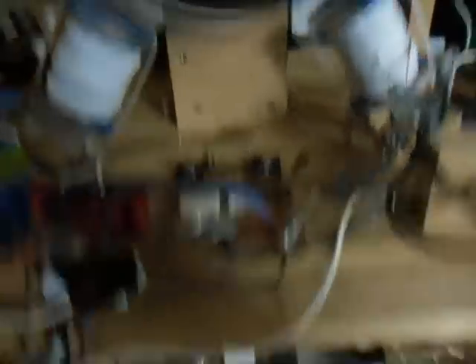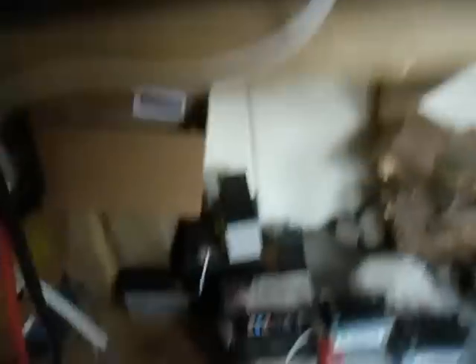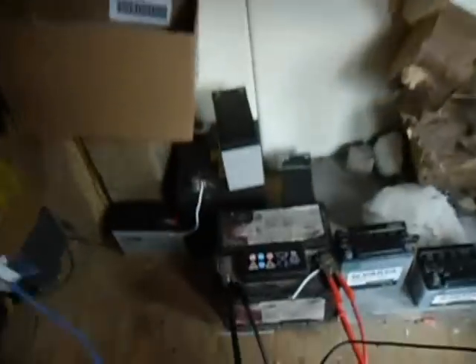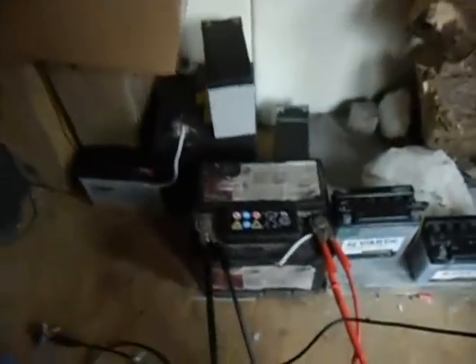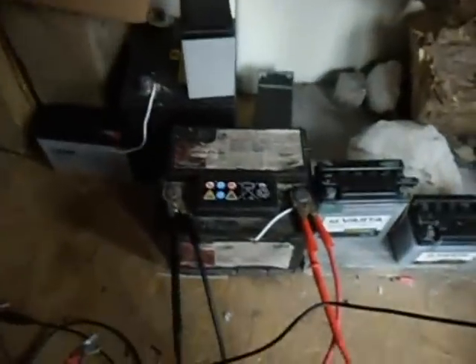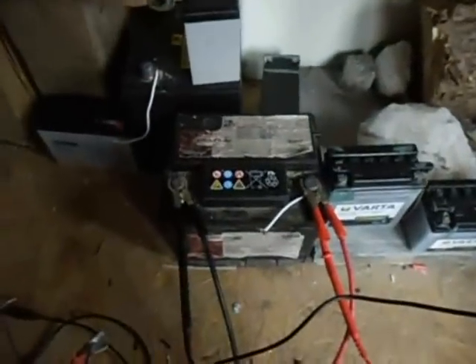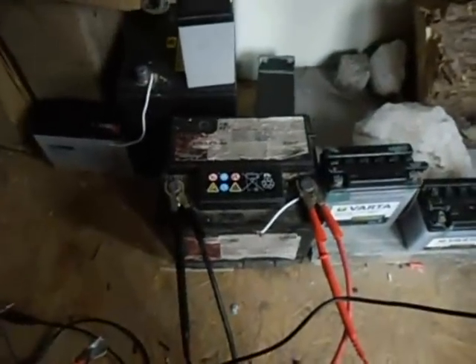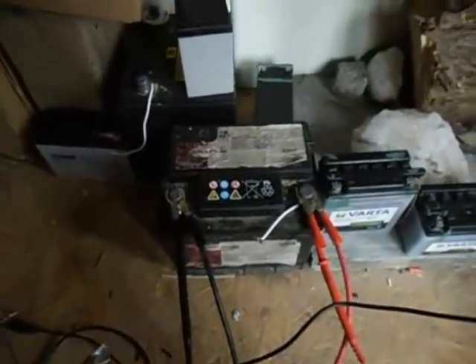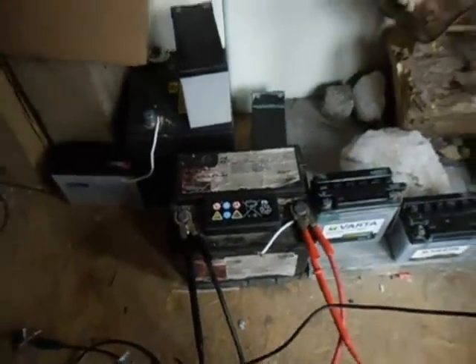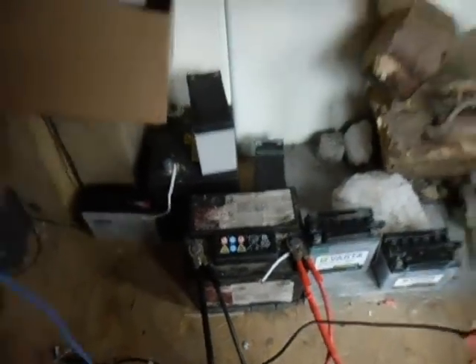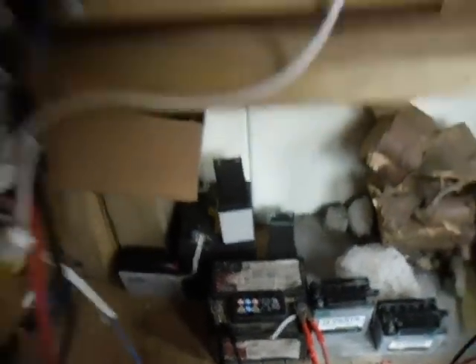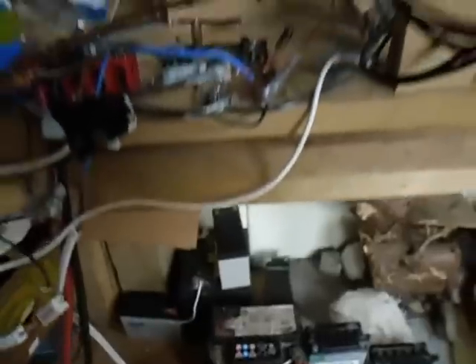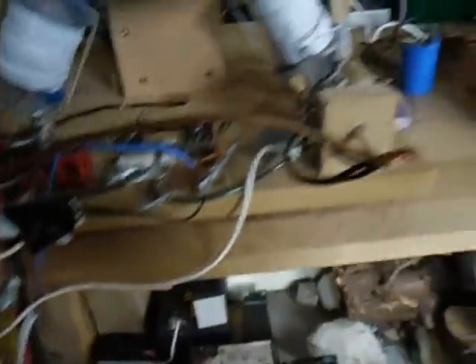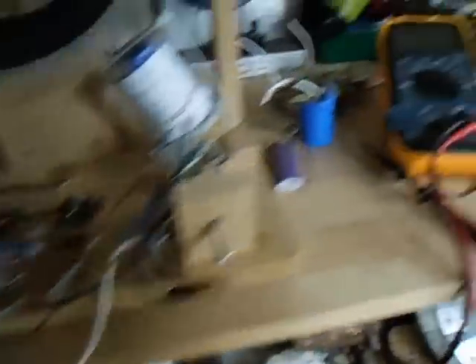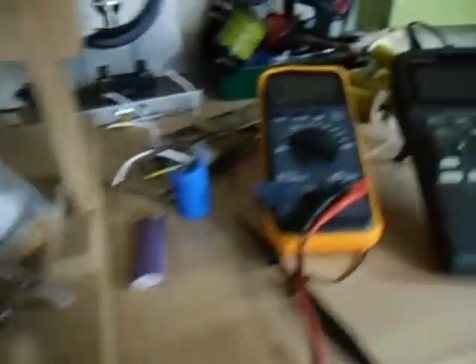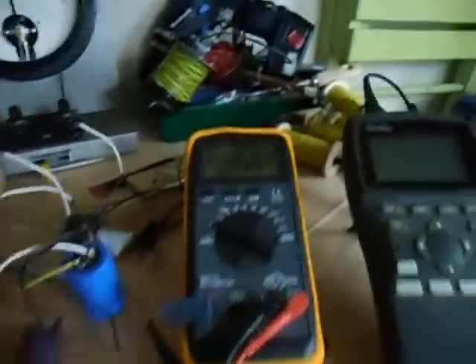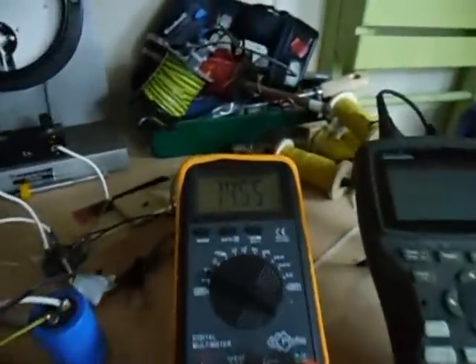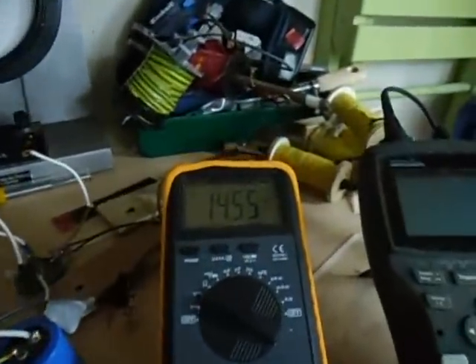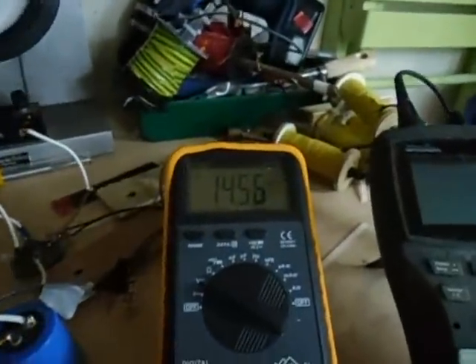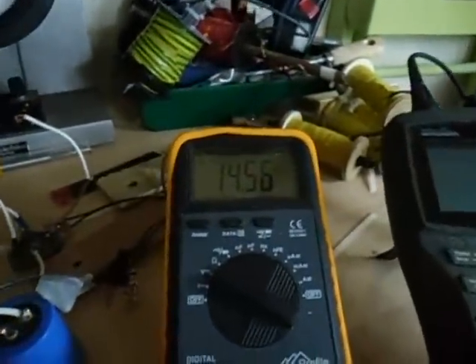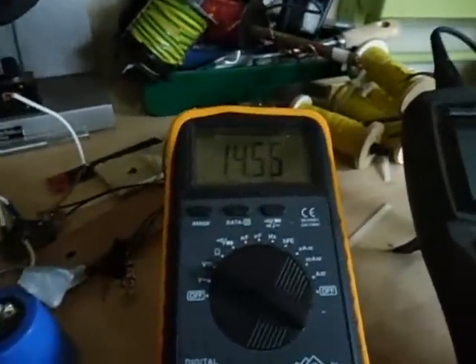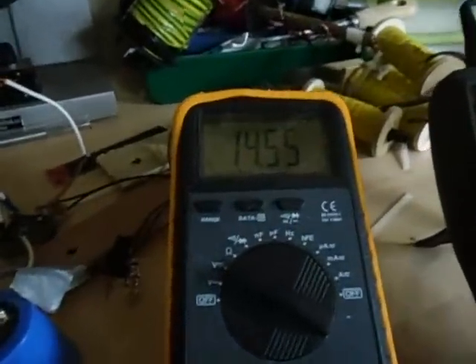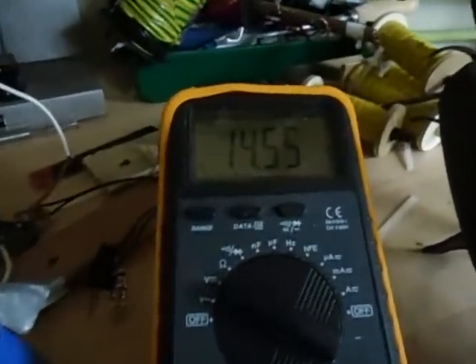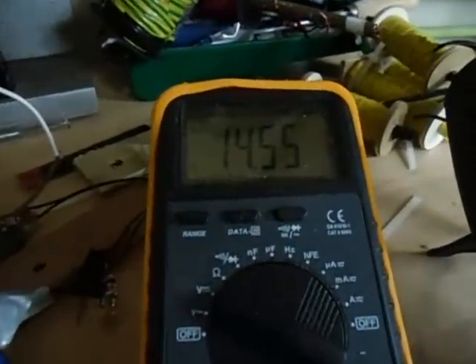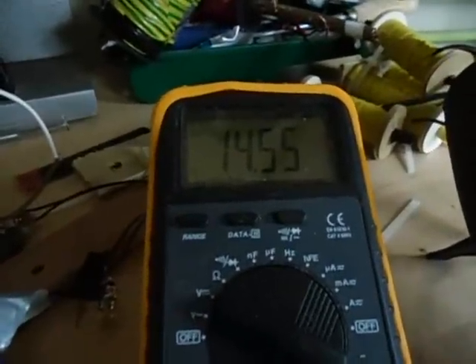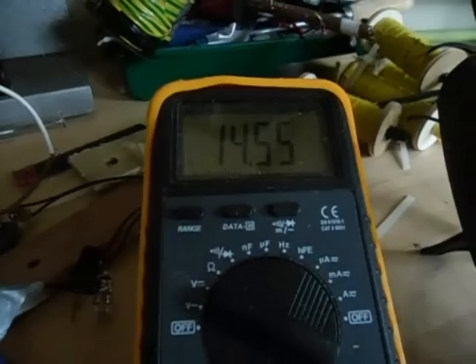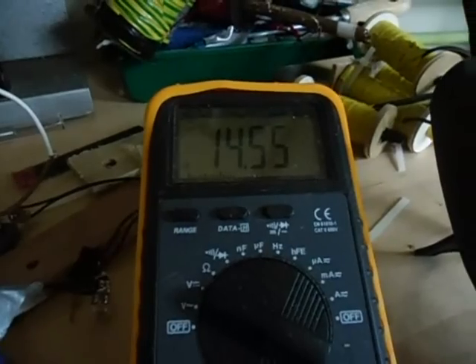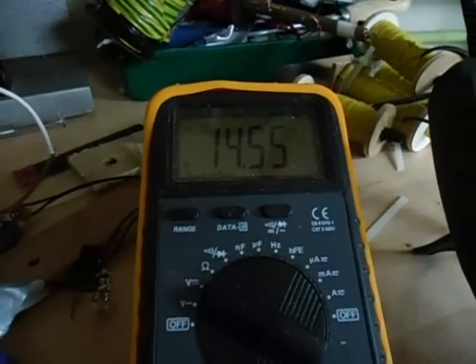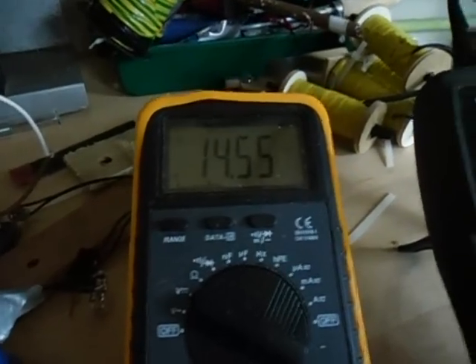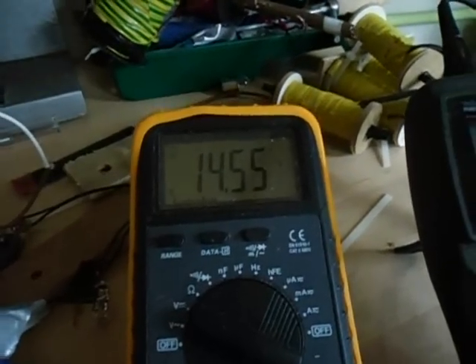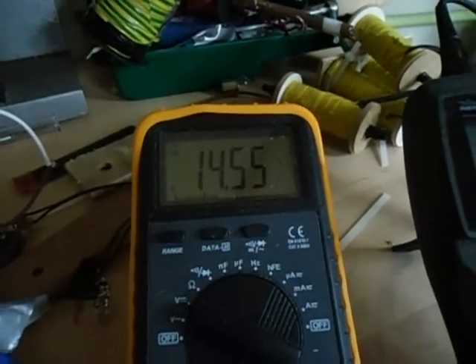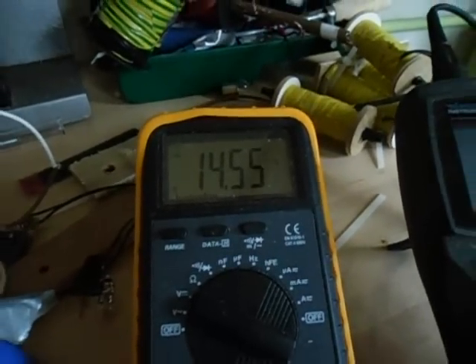I've got this car battery on it, and the results are so great that in only a couple of hours it went up to 14.55 volts and is still rising.